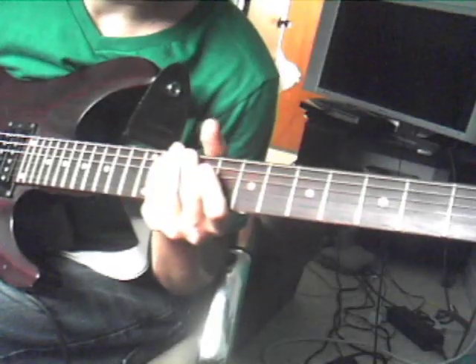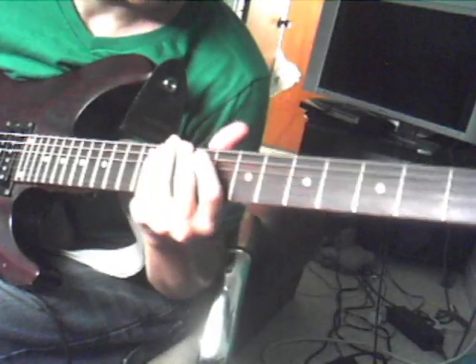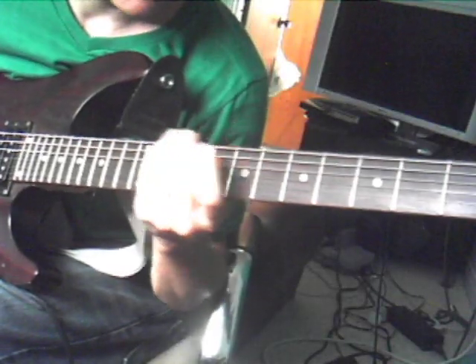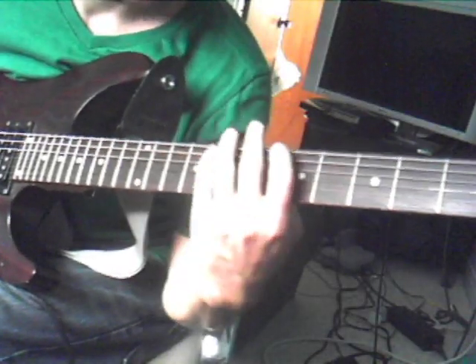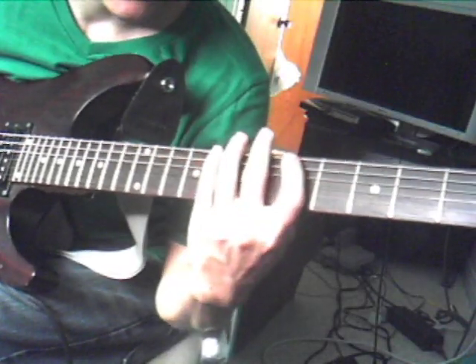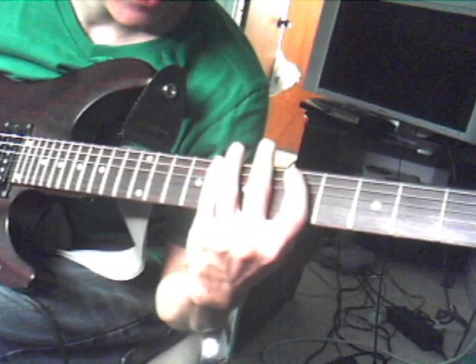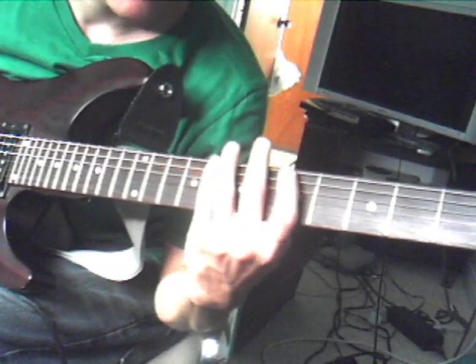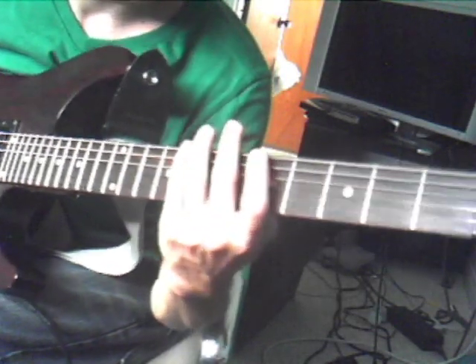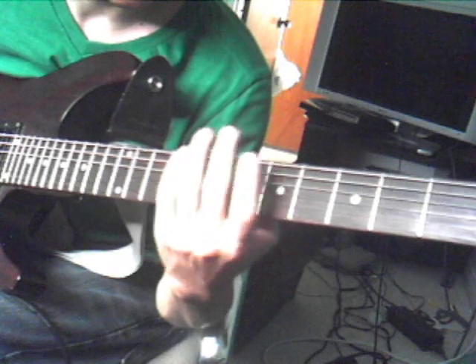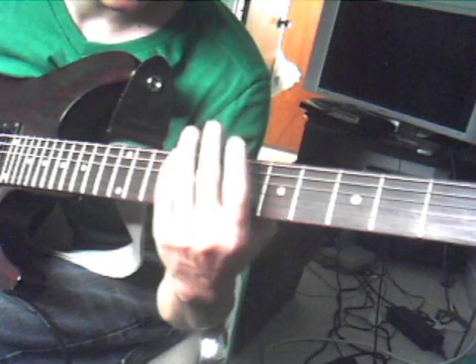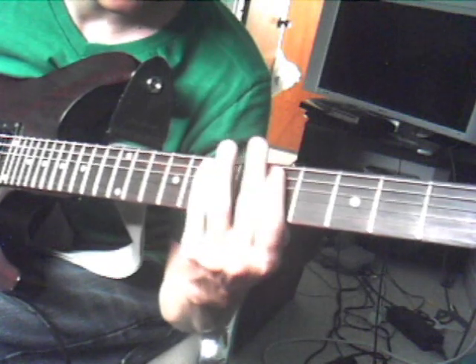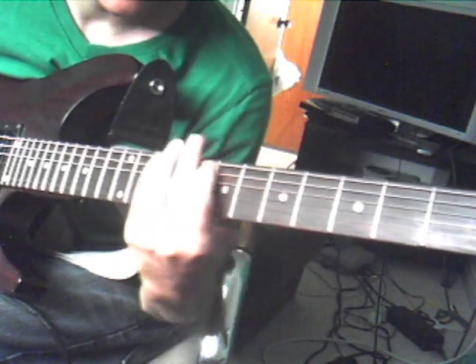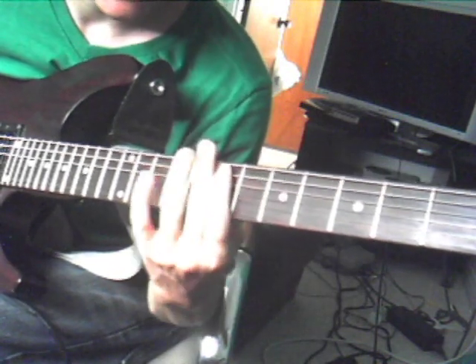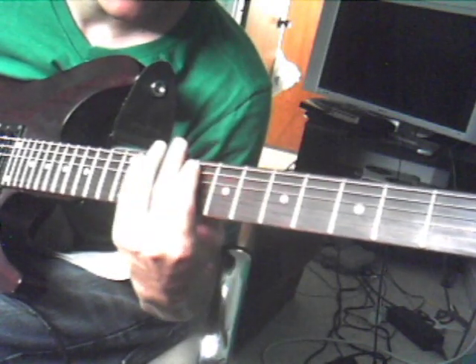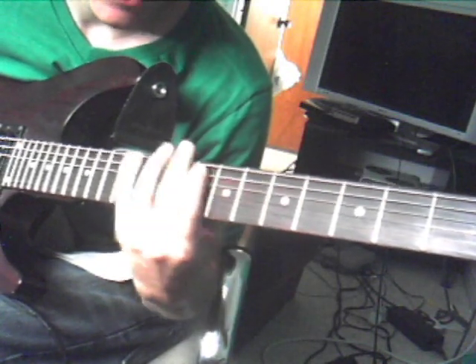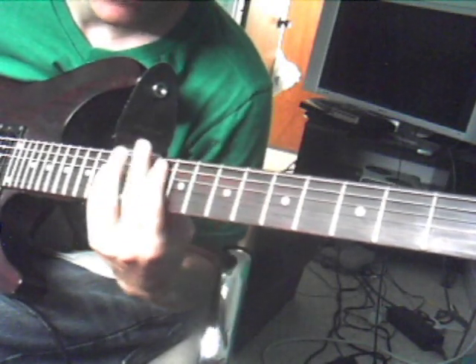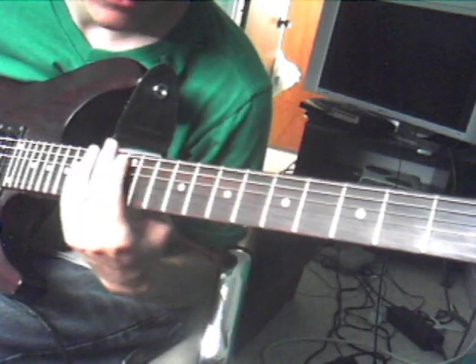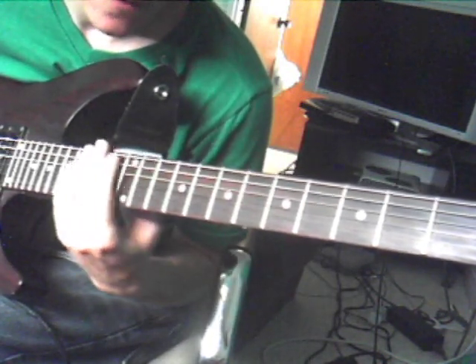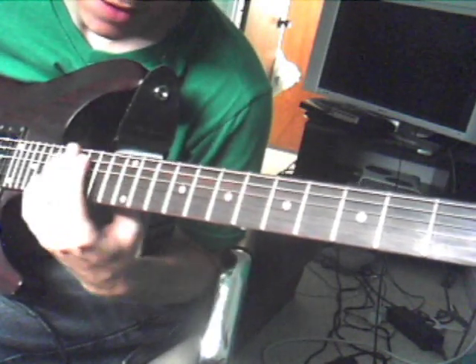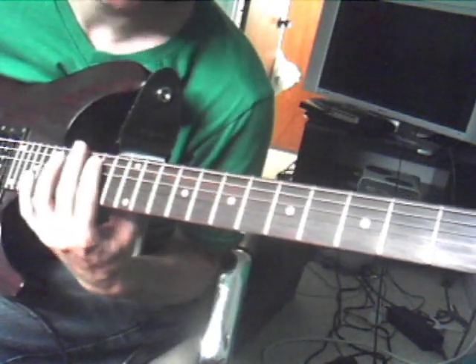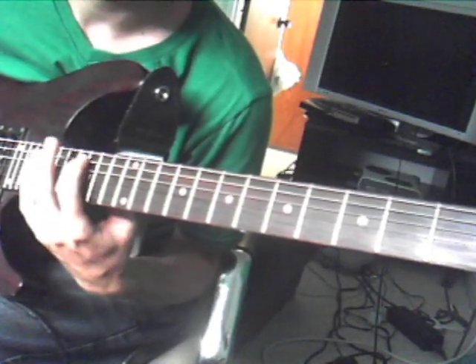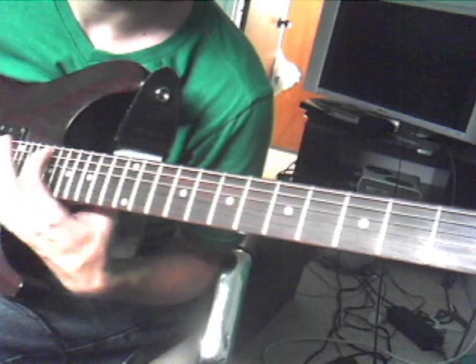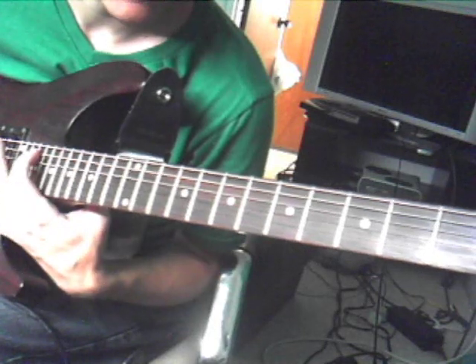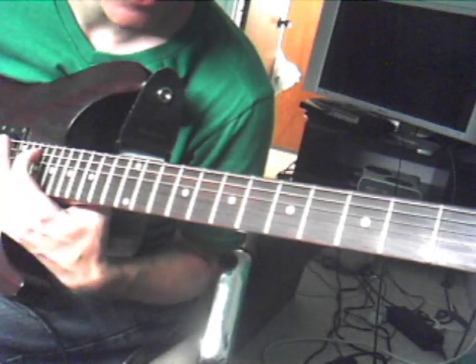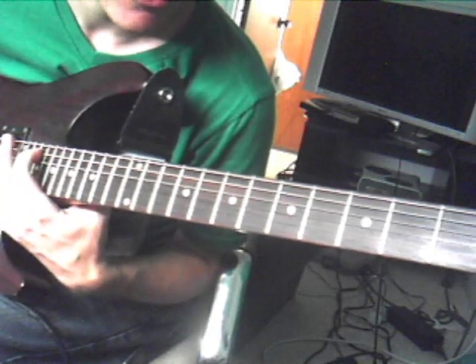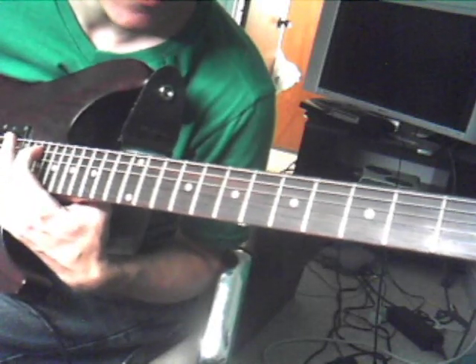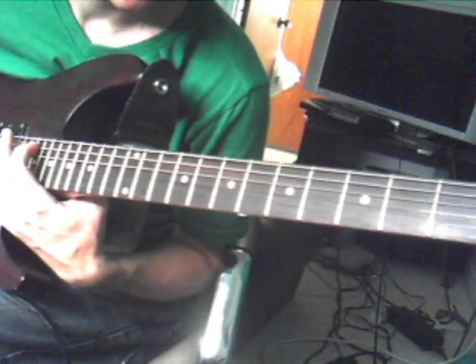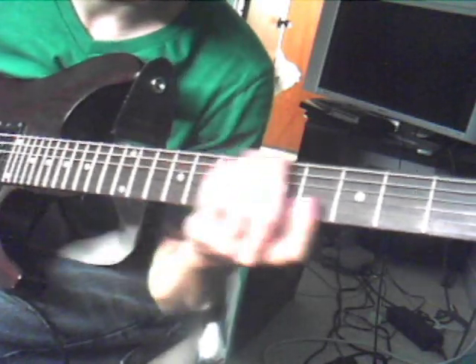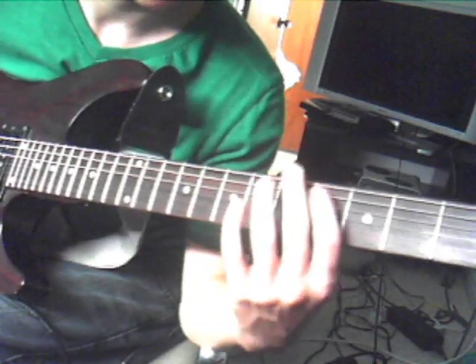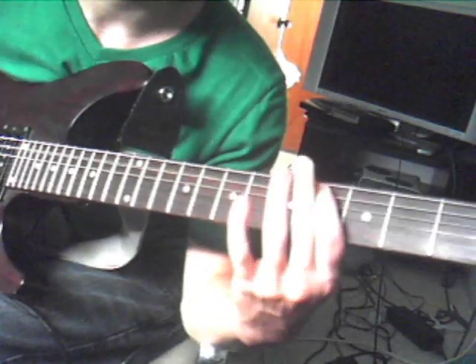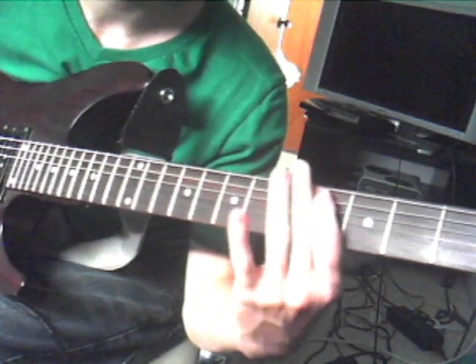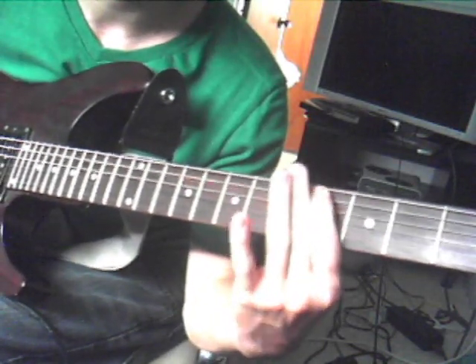I'm going to teach you the metalcore scale. It consists of frets 5, 7, 8, 10, 12, 13, 15, and some notes up here that I never mess around with. I guess also the 4th note right there.